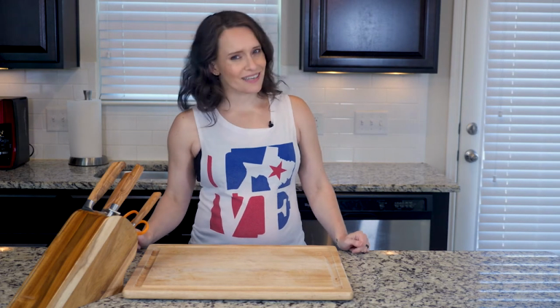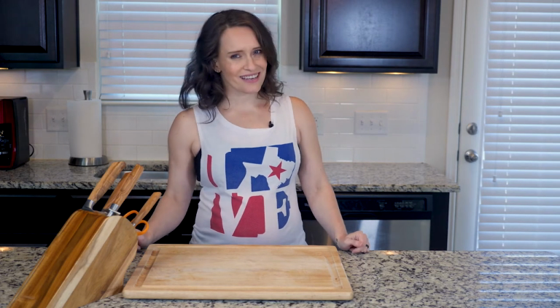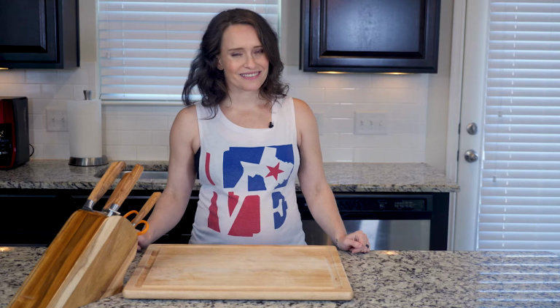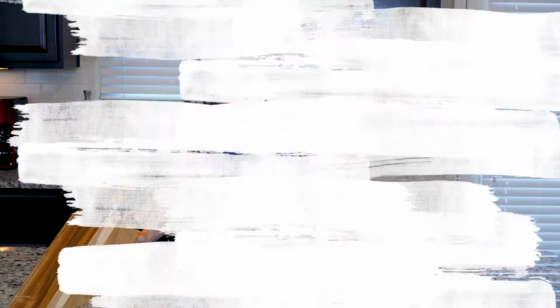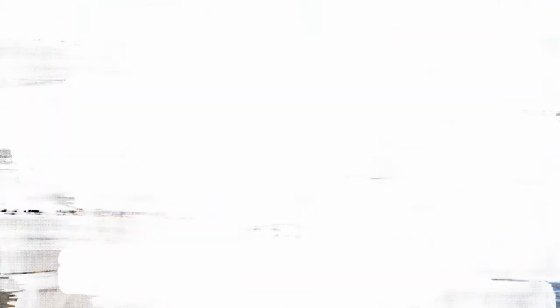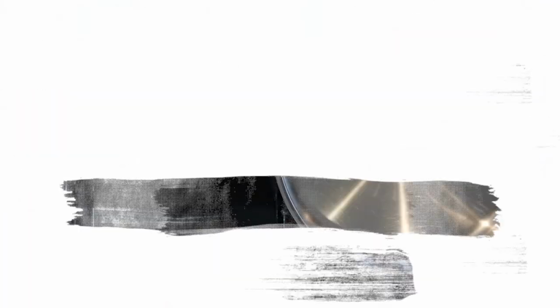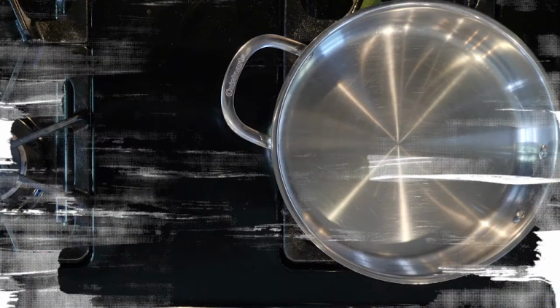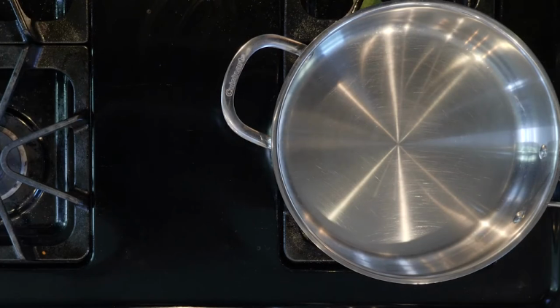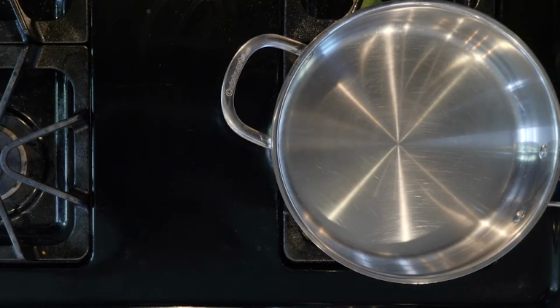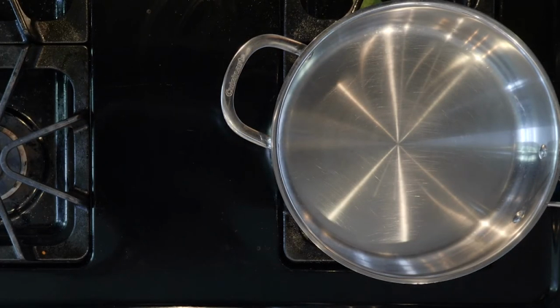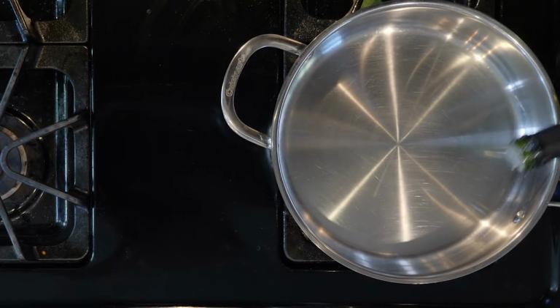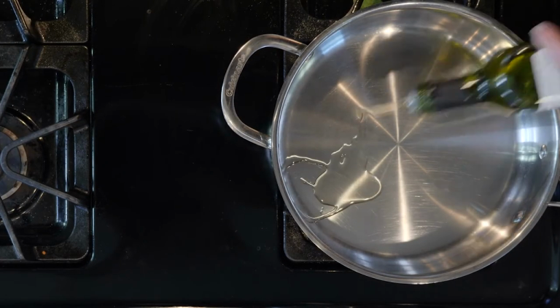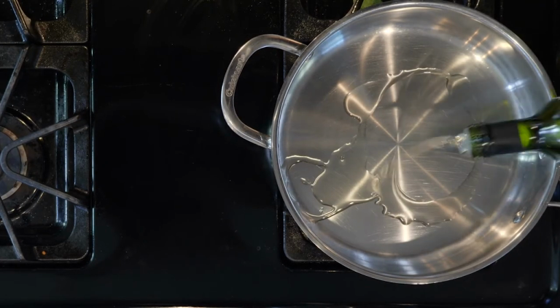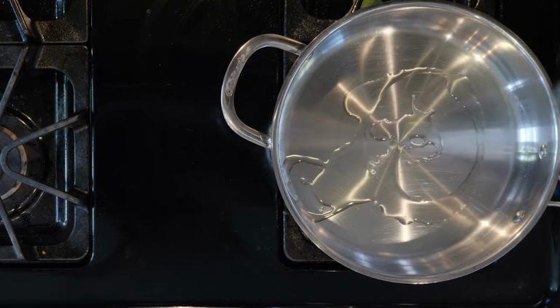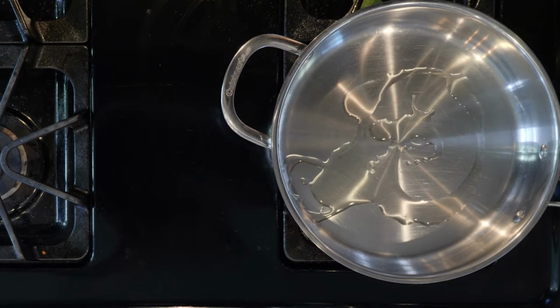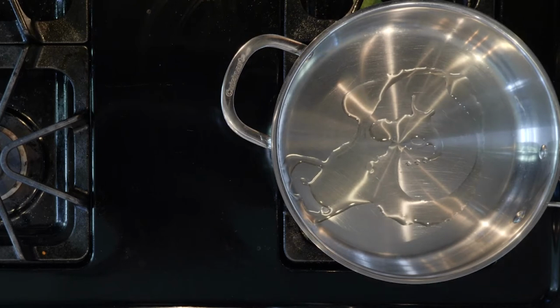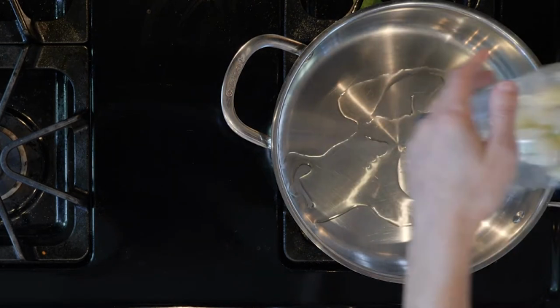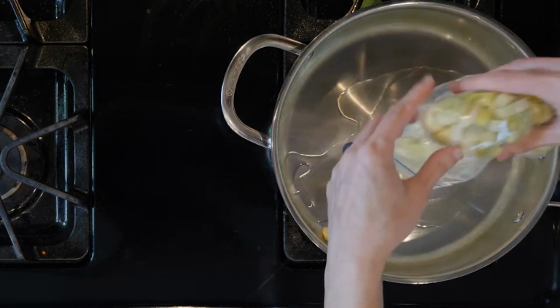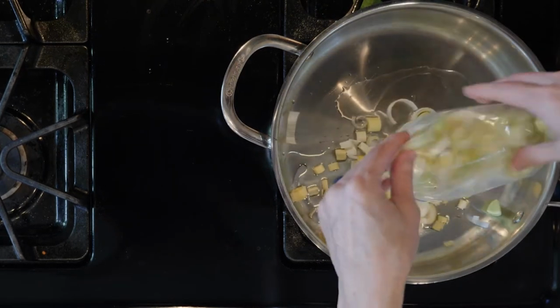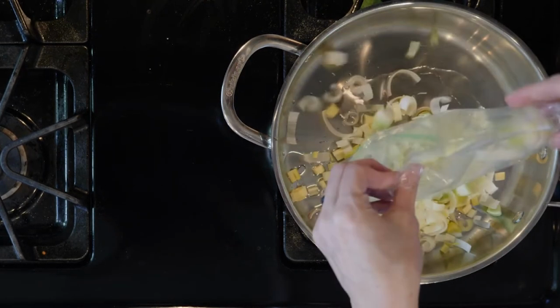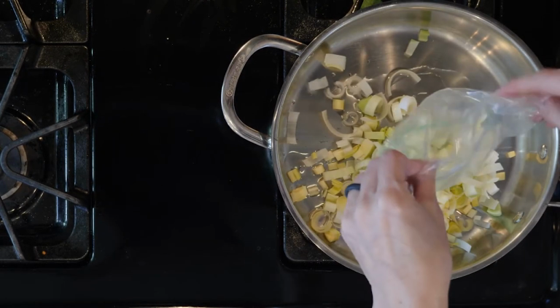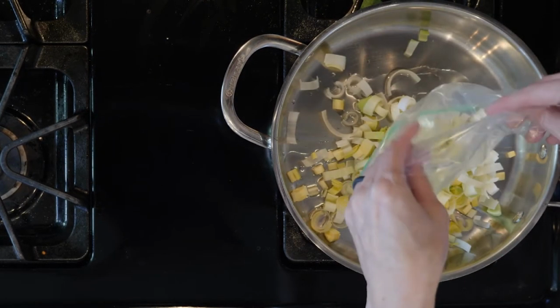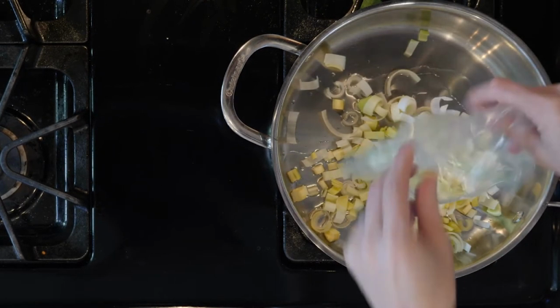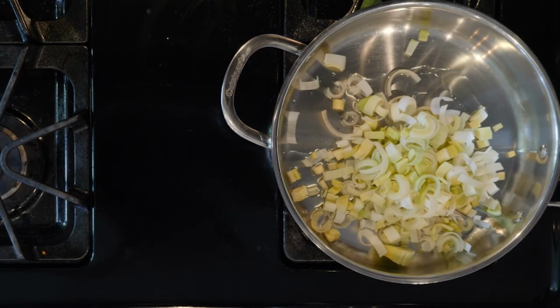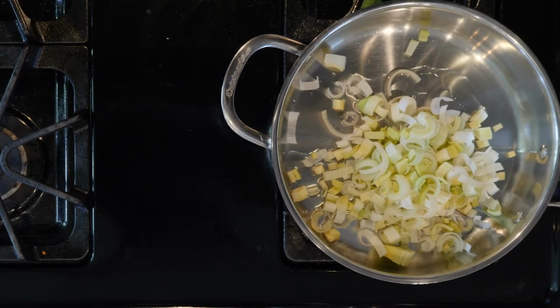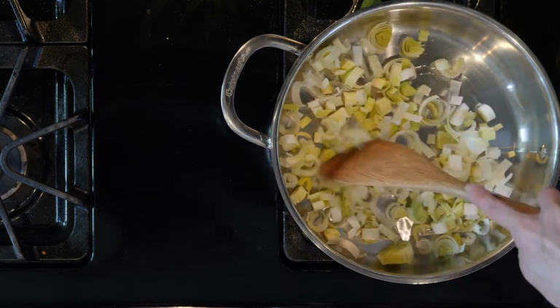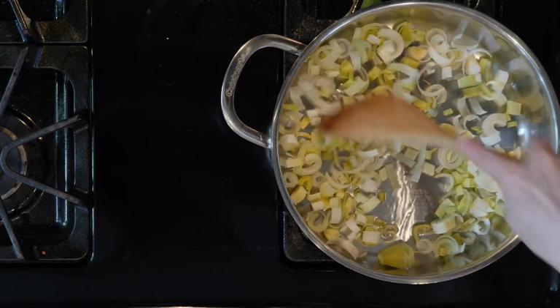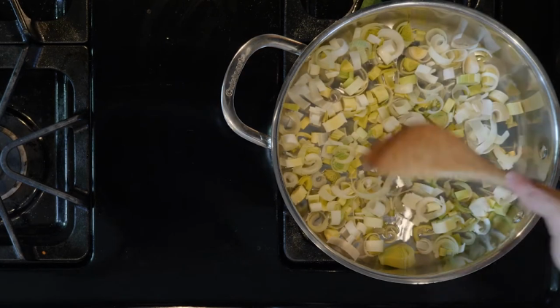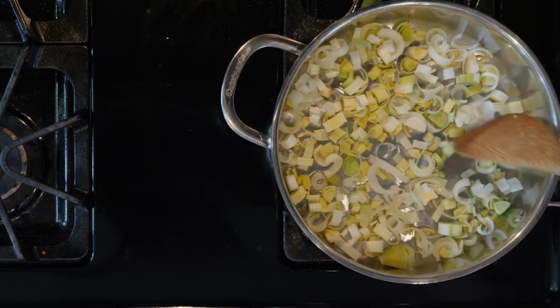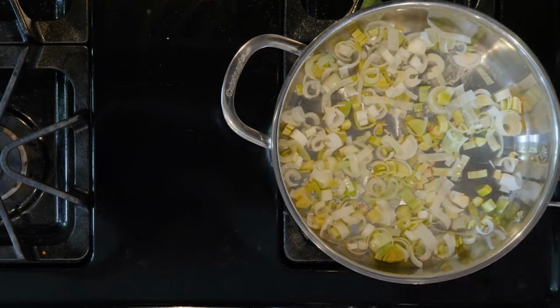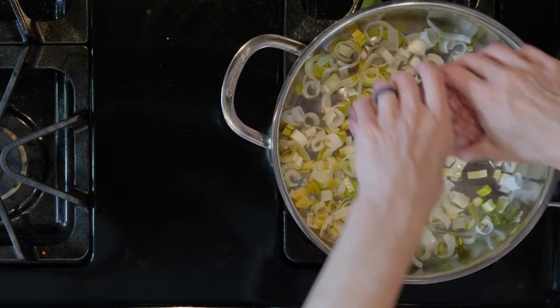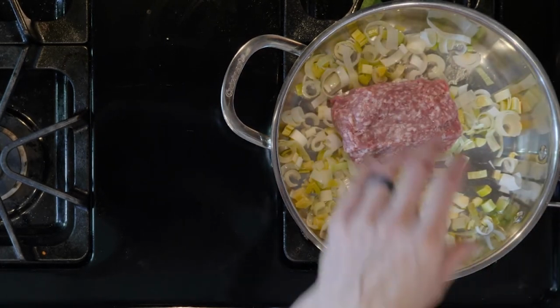Start by heating a little oil in a tall-walled pan over a medium-low flame. Add the leeks and let them cook for five to eight minutes, or until beginning to soften.